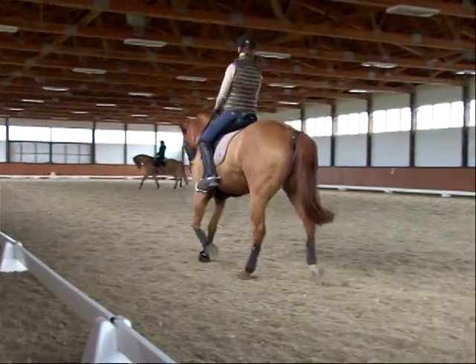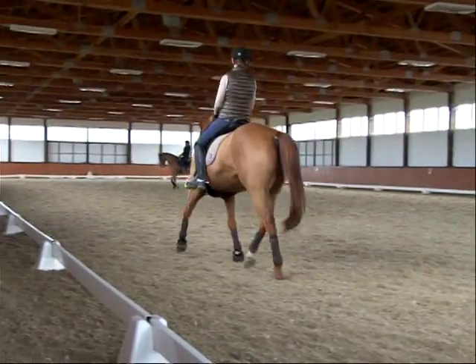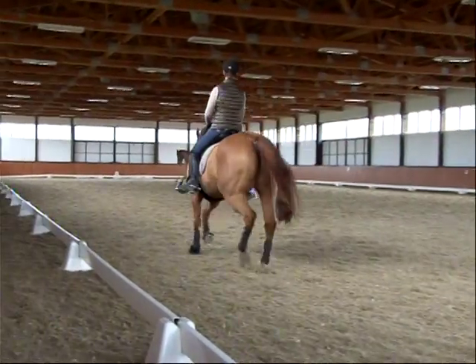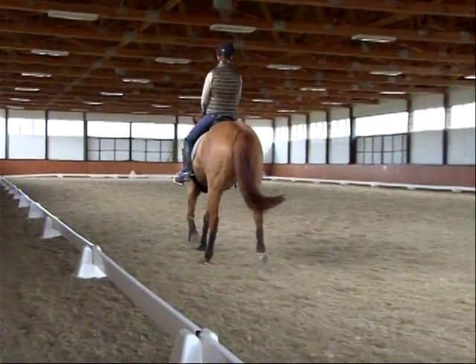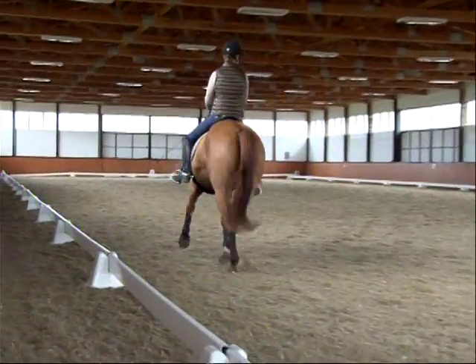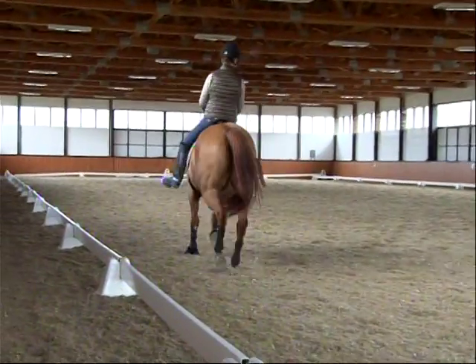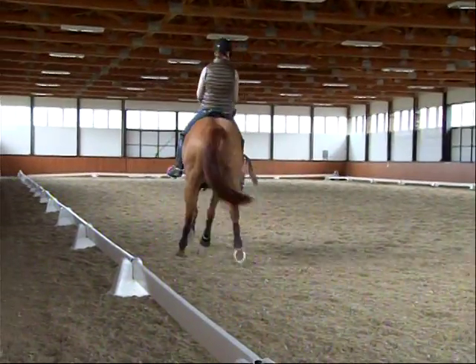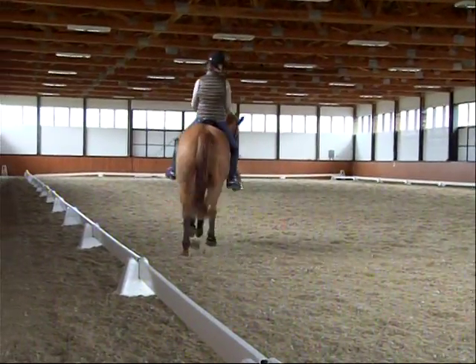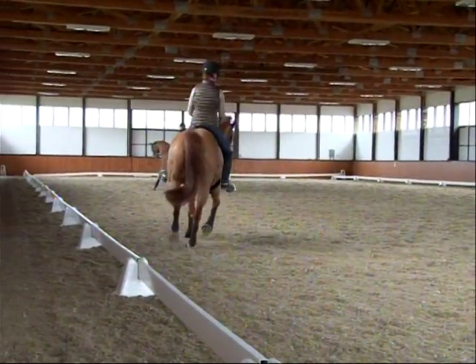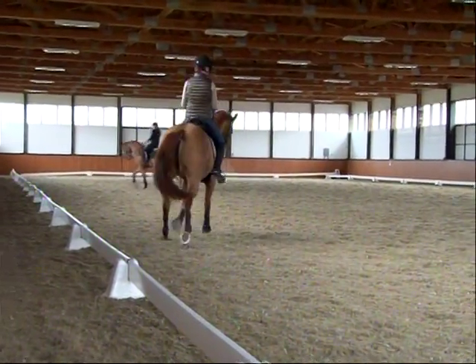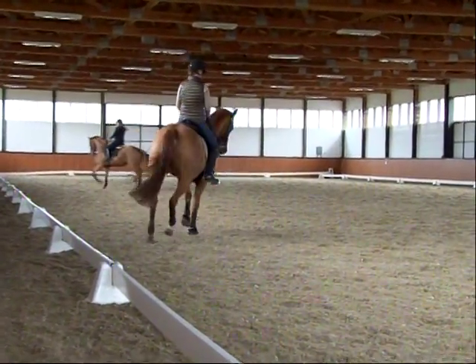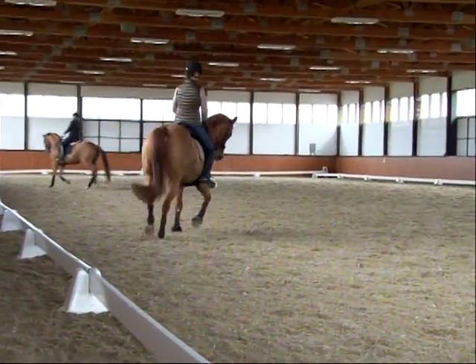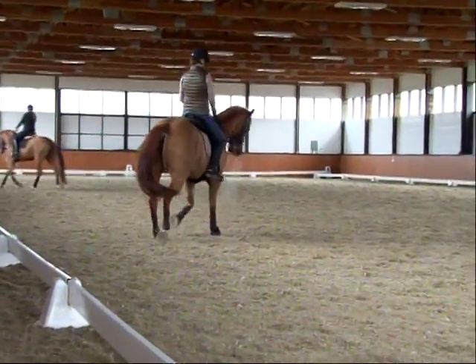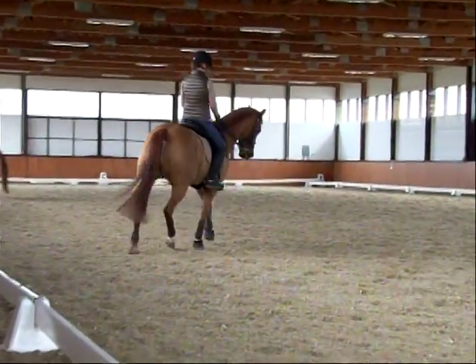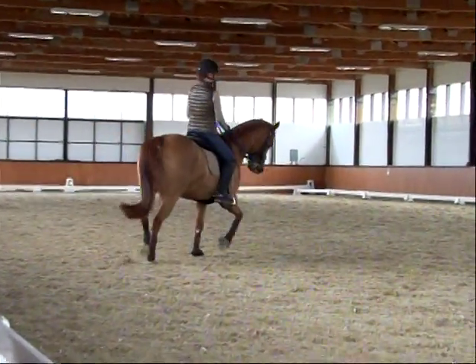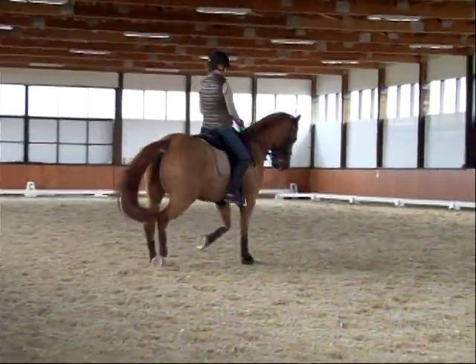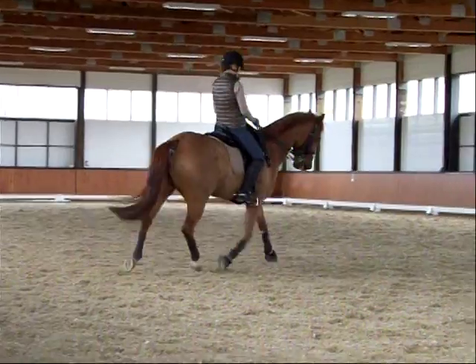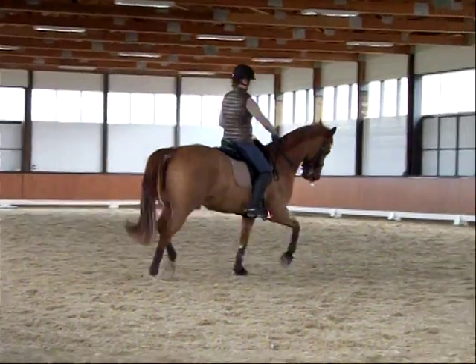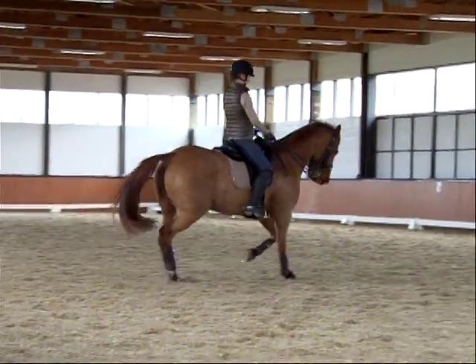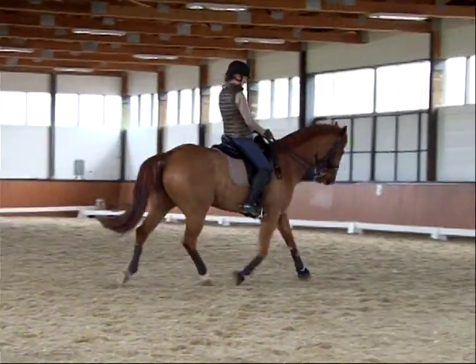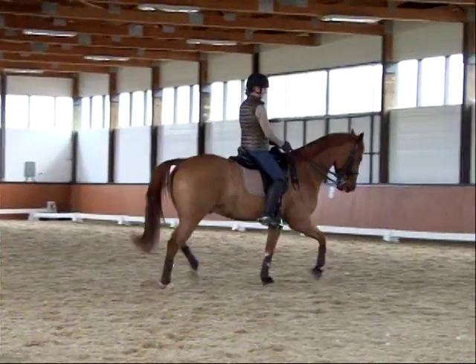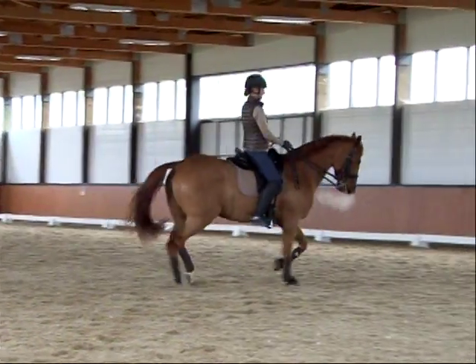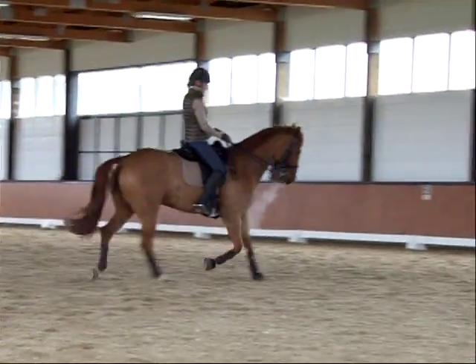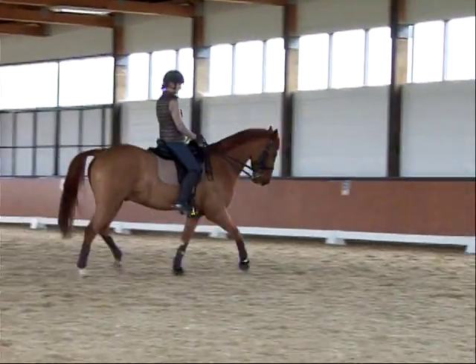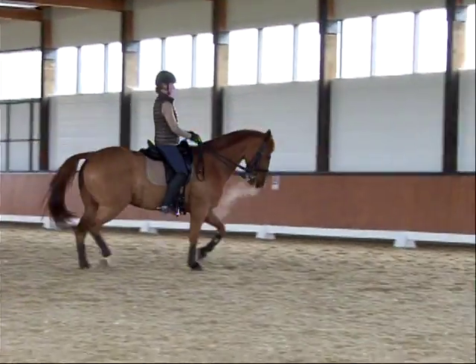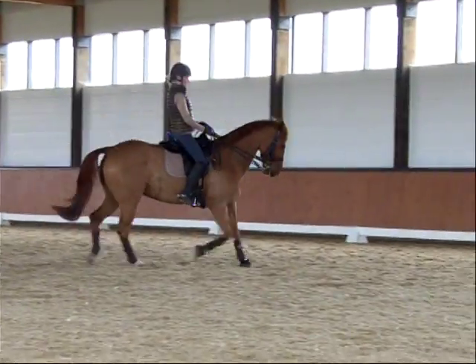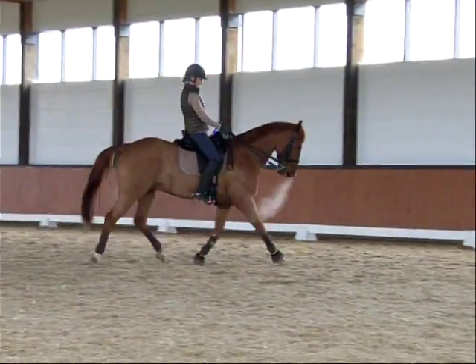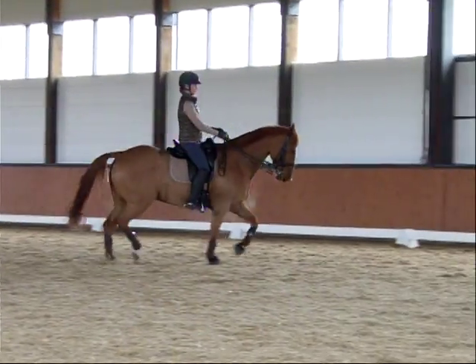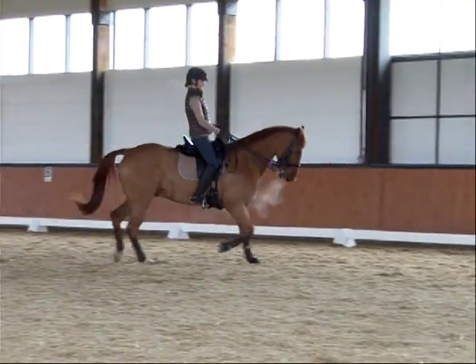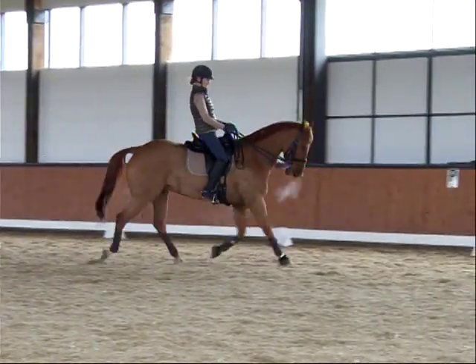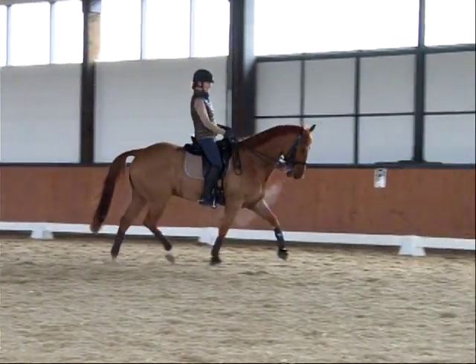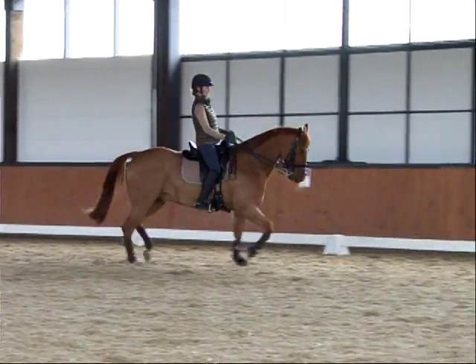Open, push a little bit. That's it — and soften again. That's getting better now.